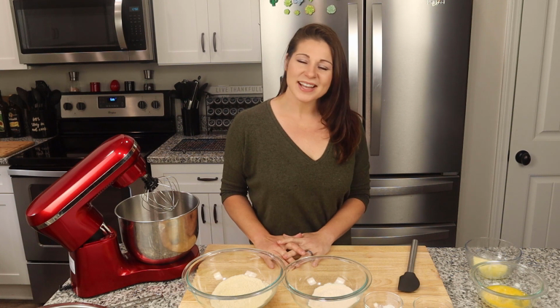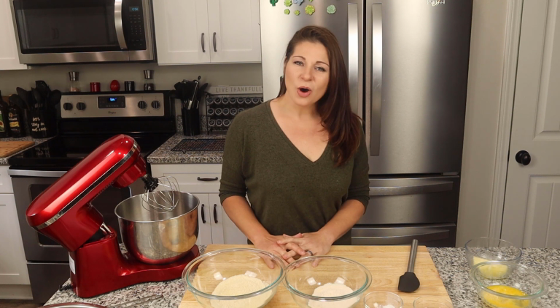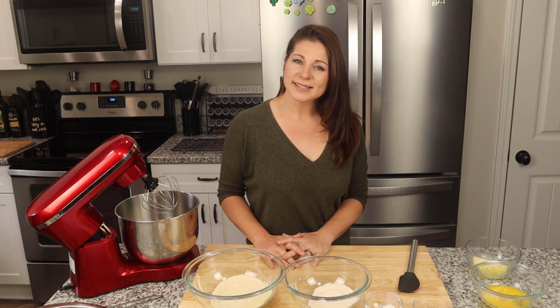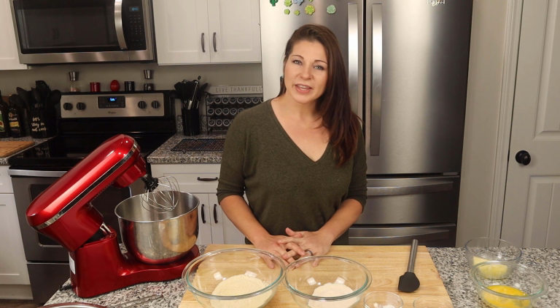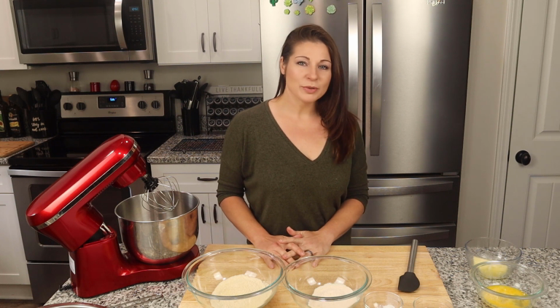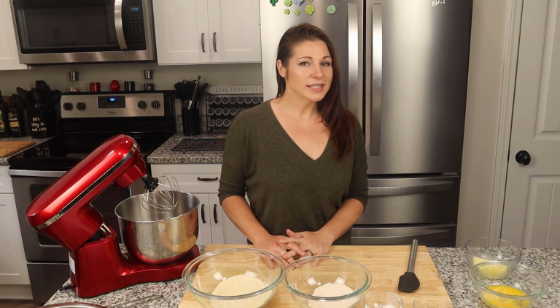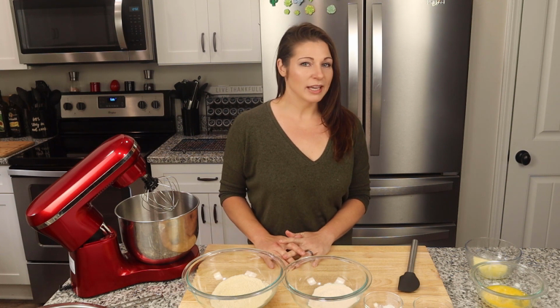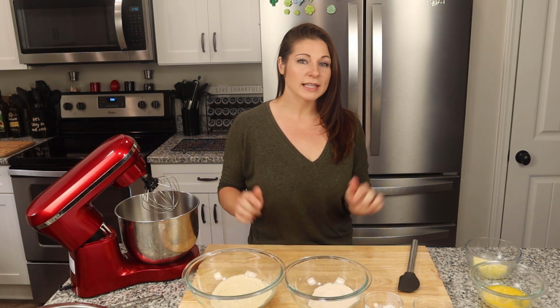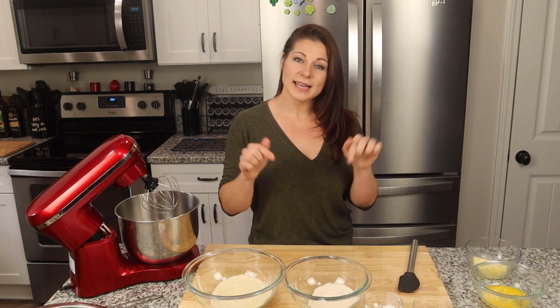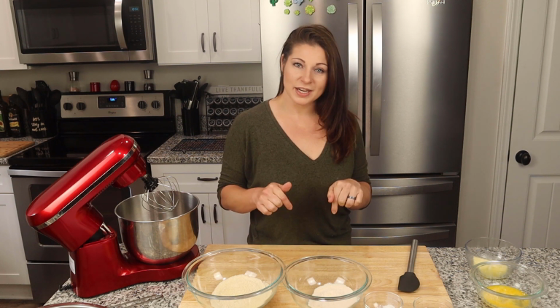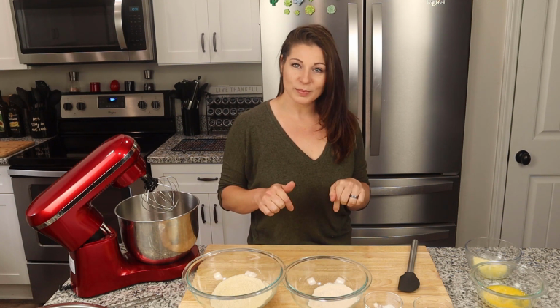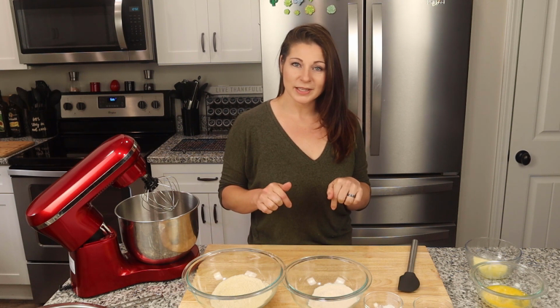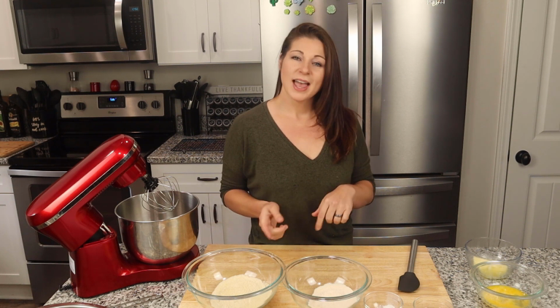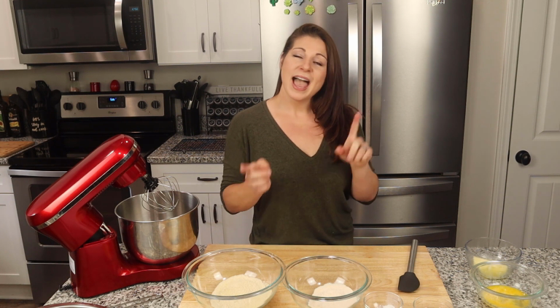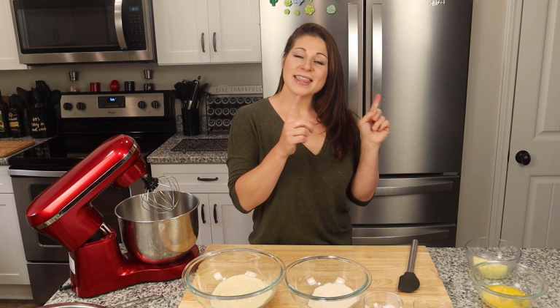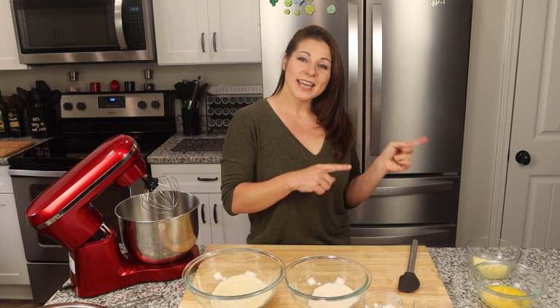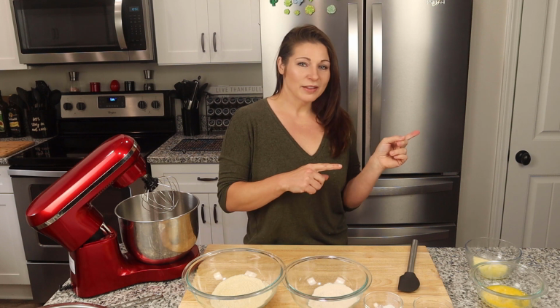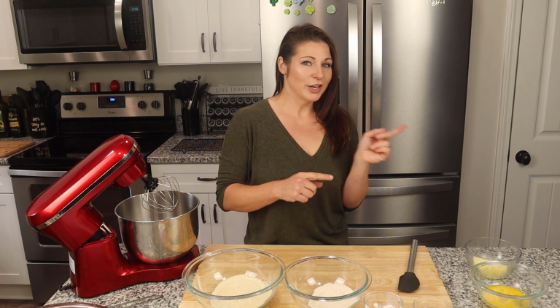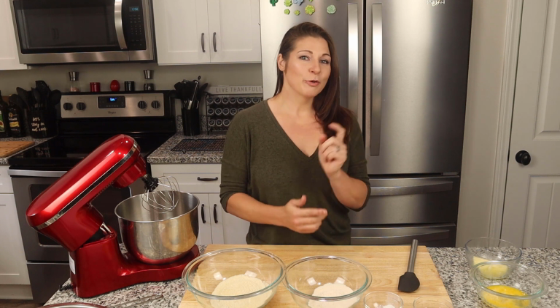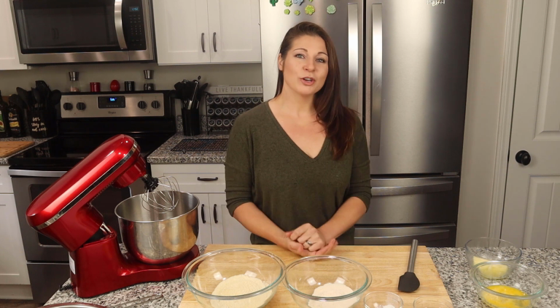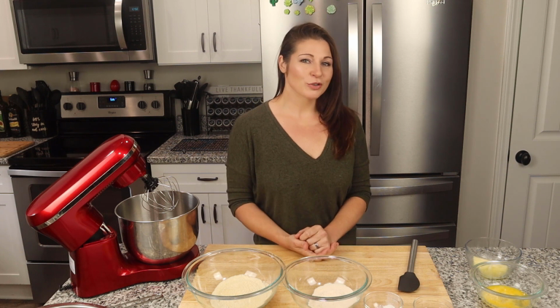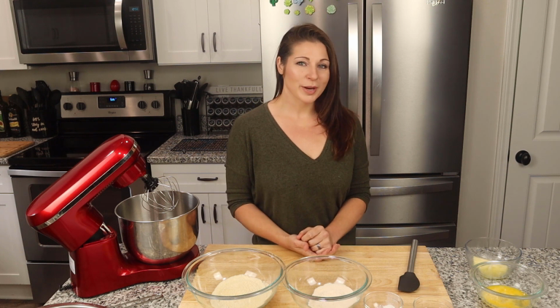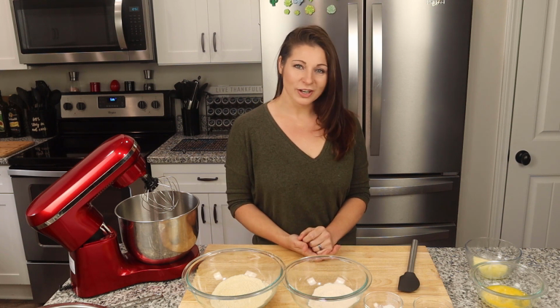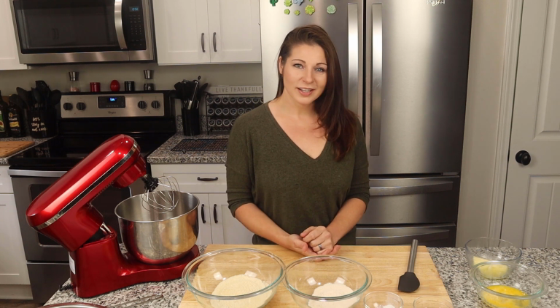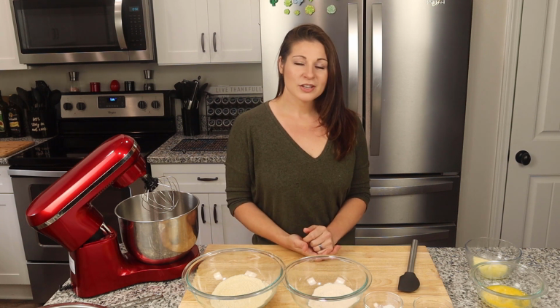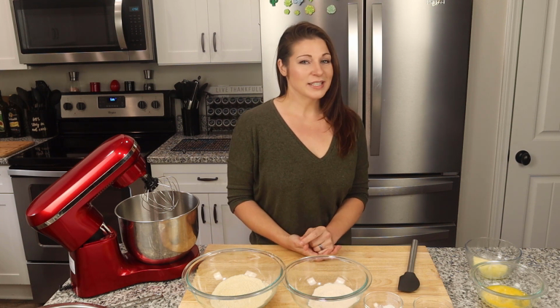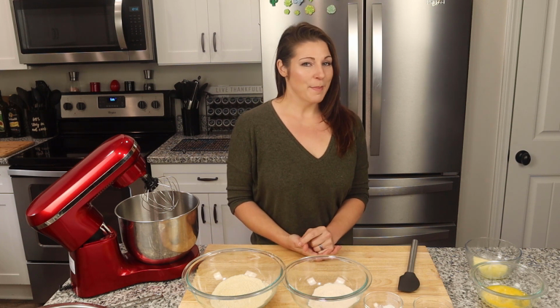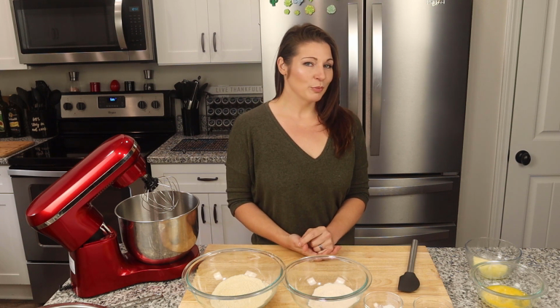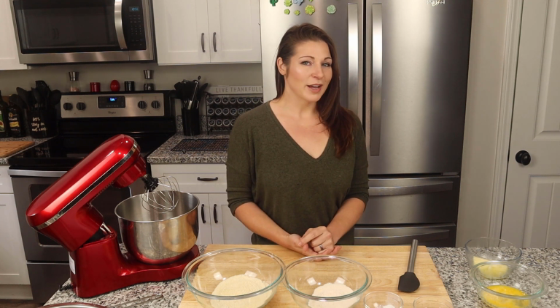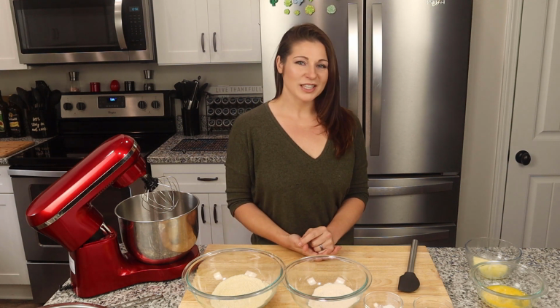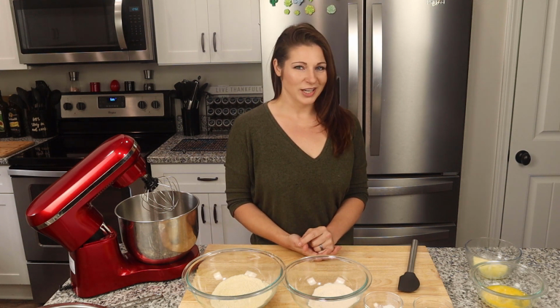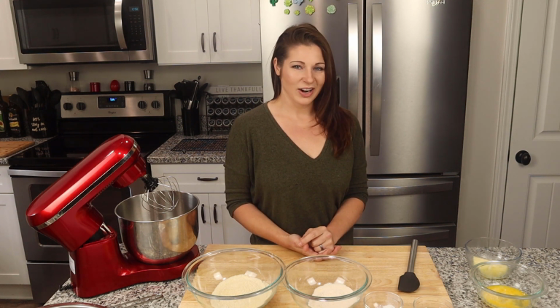As always, everything I'm using today will be listed down in the description below, and at the end of the video there will be a nutritional information card so you can see the macro breakdown for these cookies.